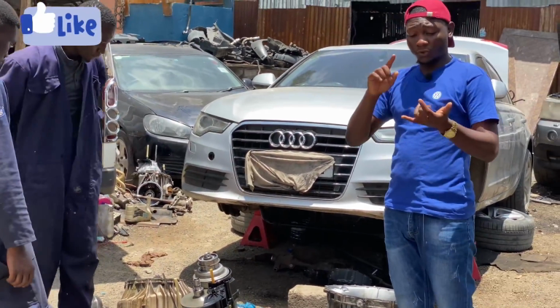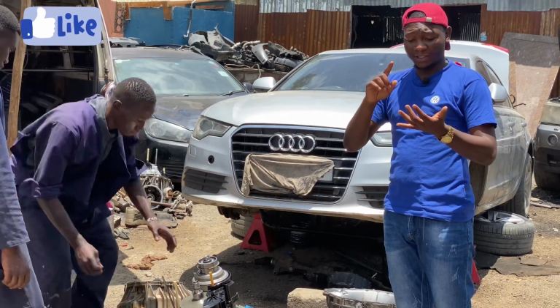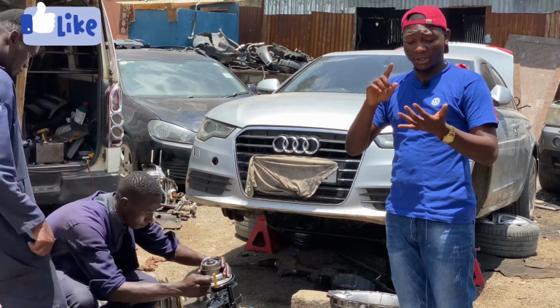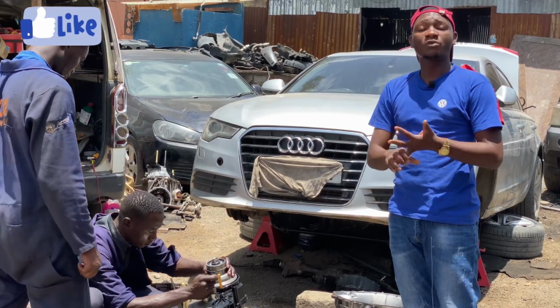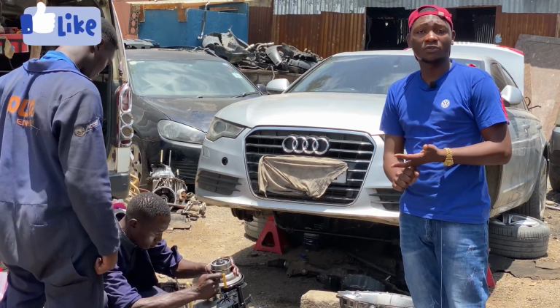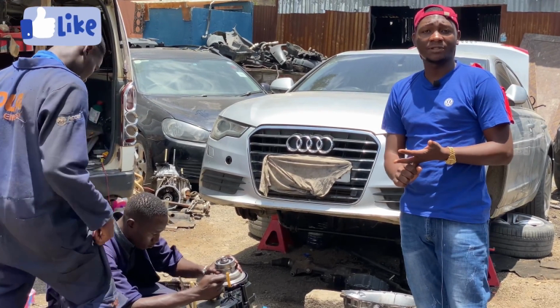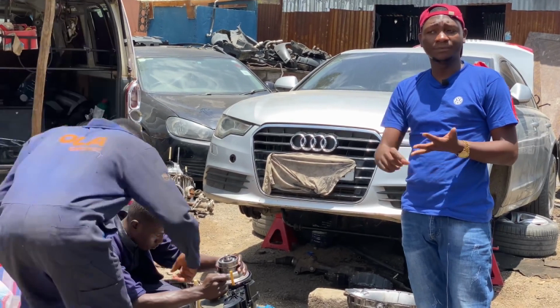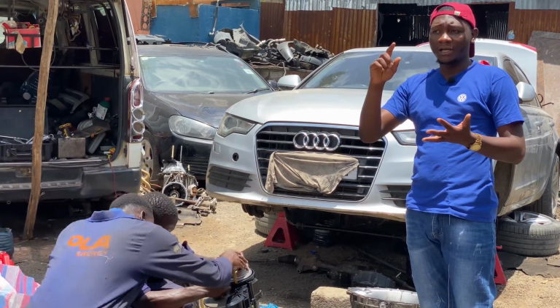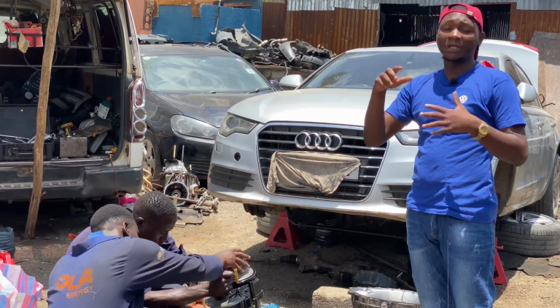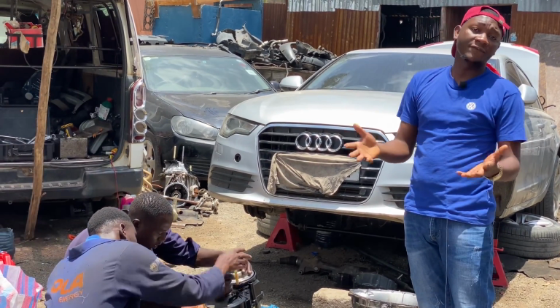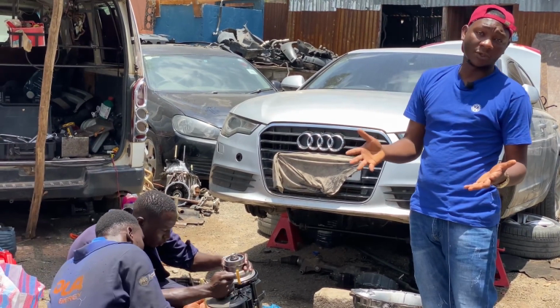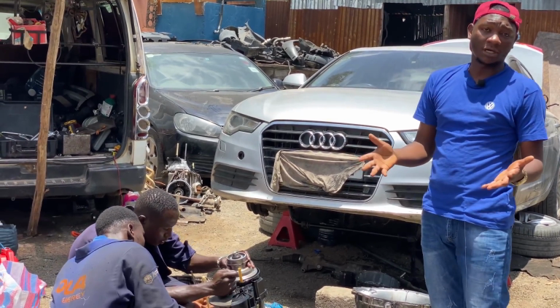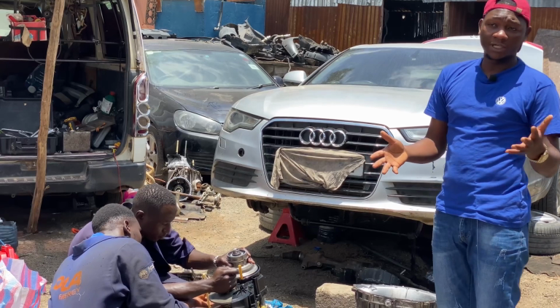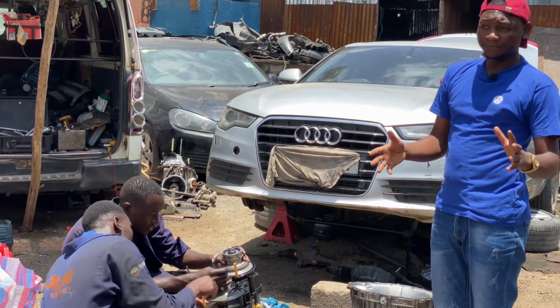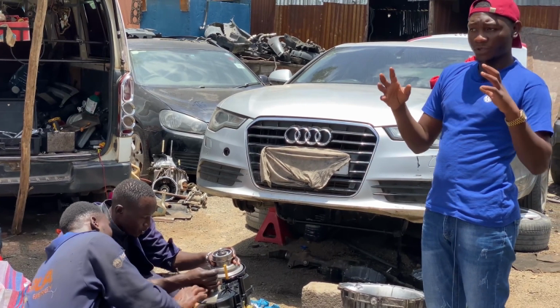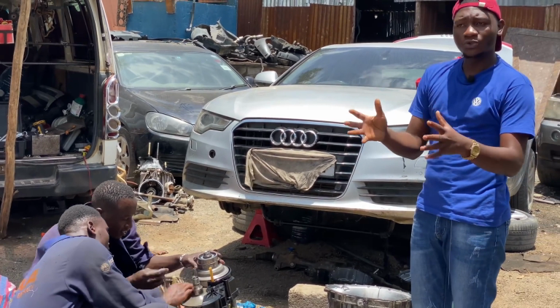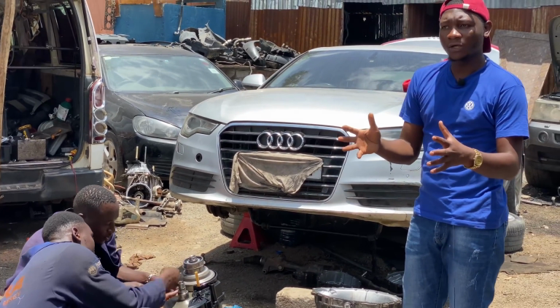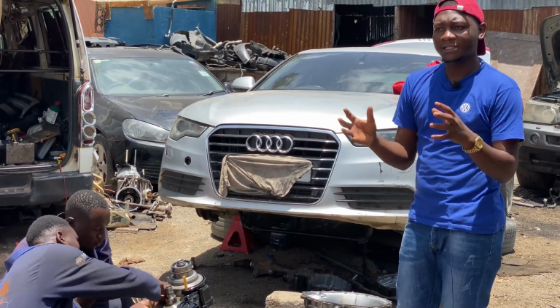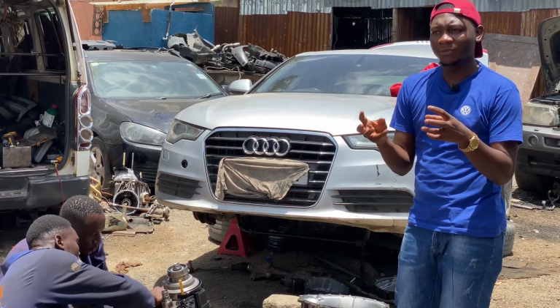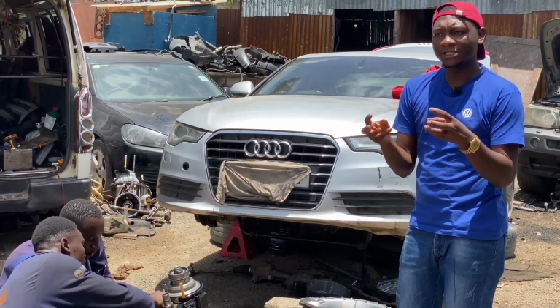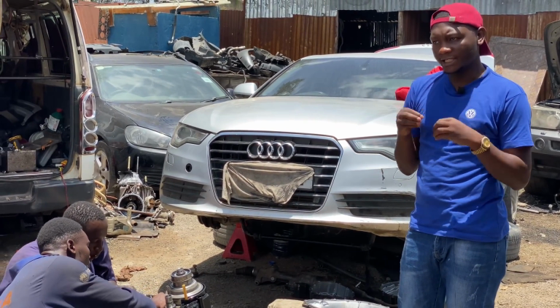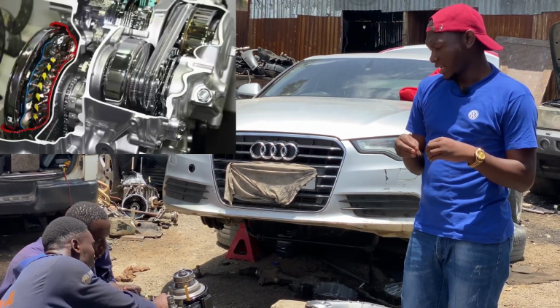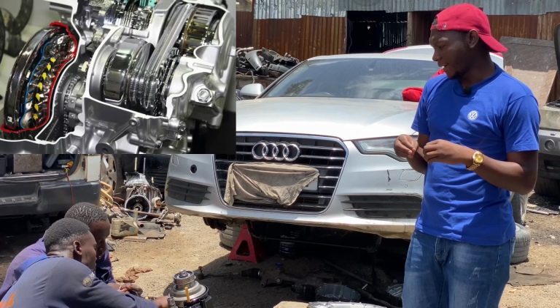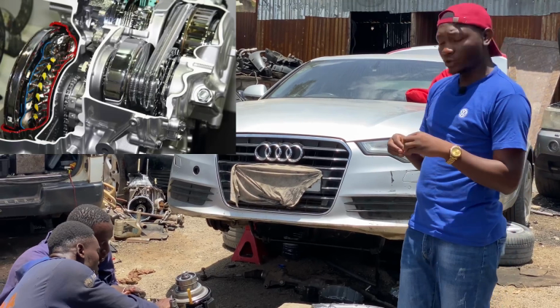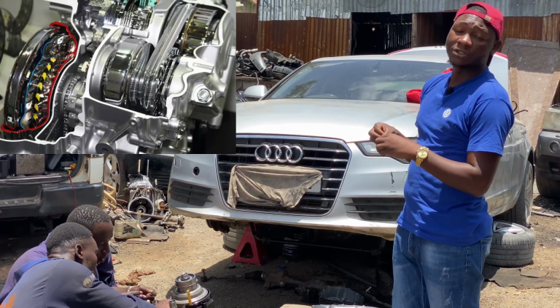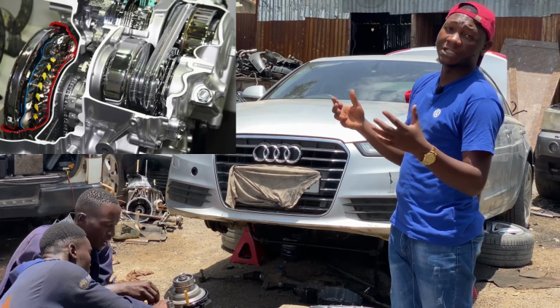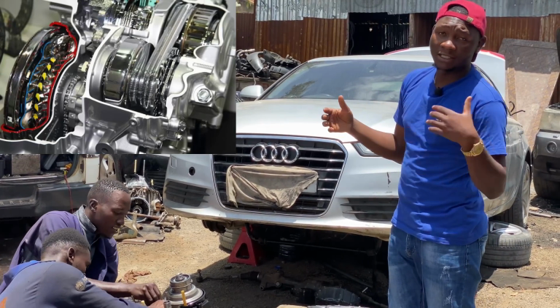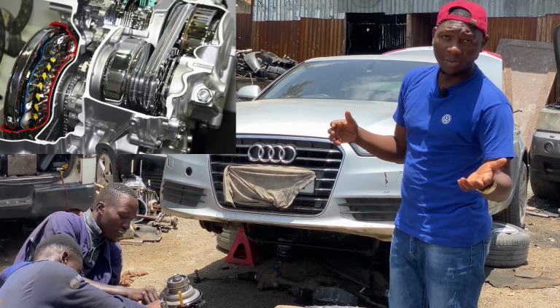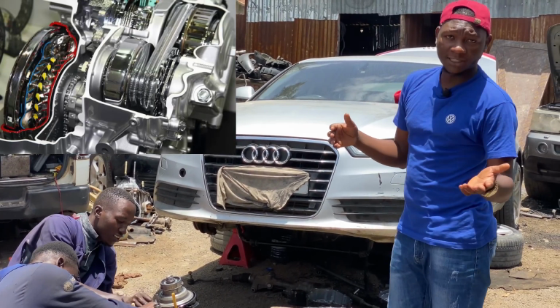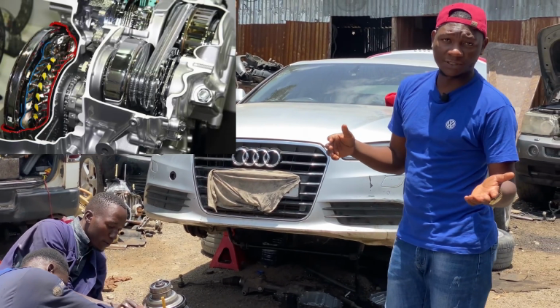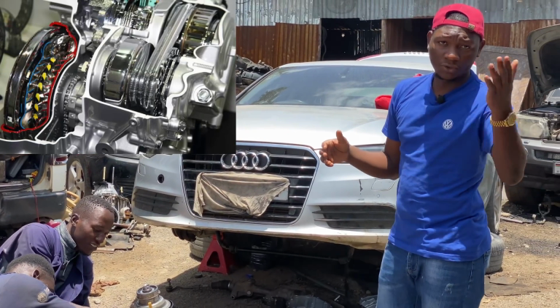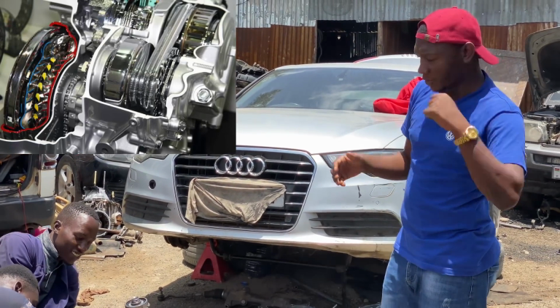We've never spoken about how to maintain an automatic transmission and how a CVT gearbox works. We want to show you how a CVT gearbox looks inside and talk you through some of the things that go bad on a CVT transmission. Come with me.